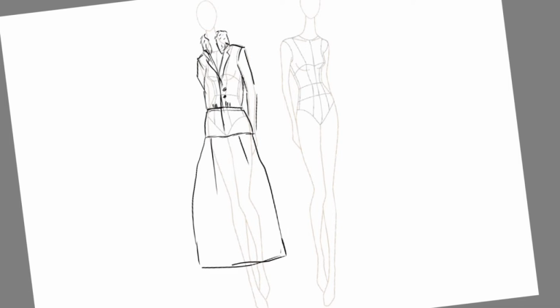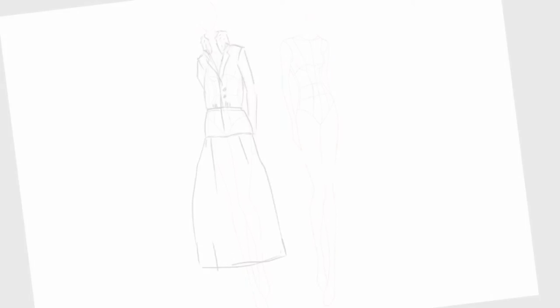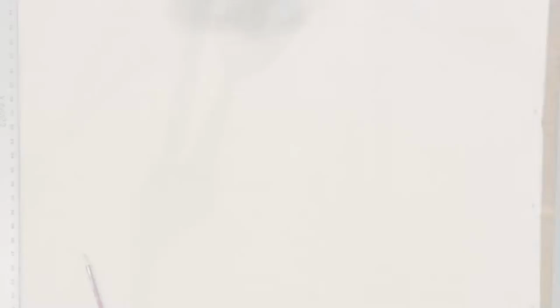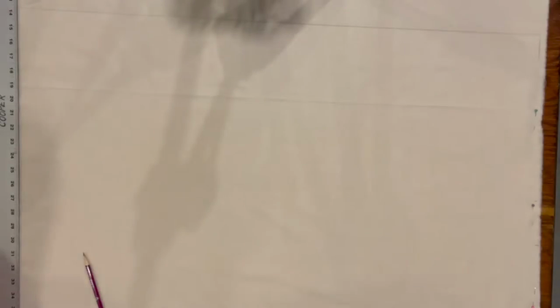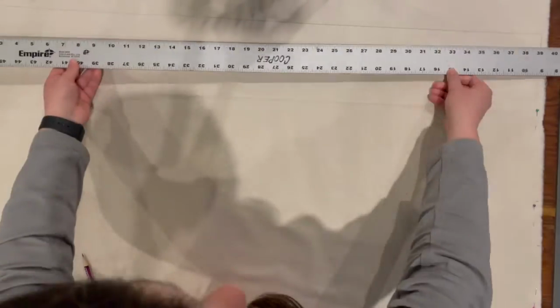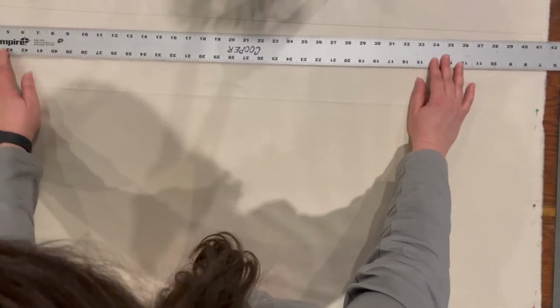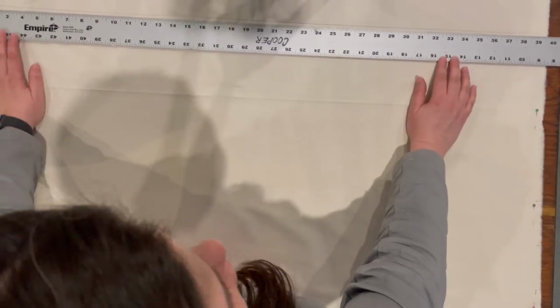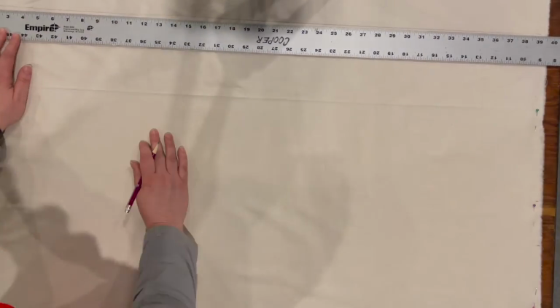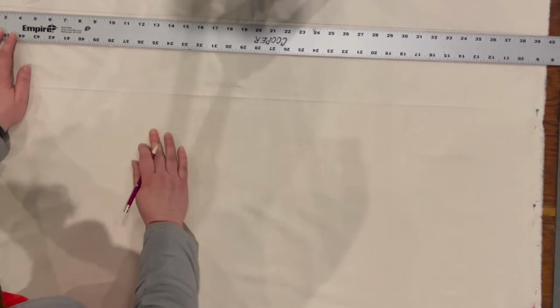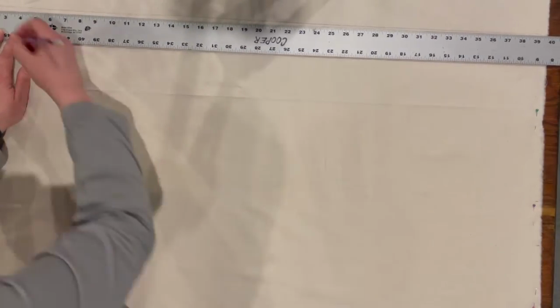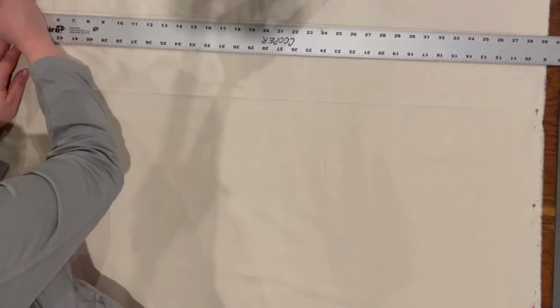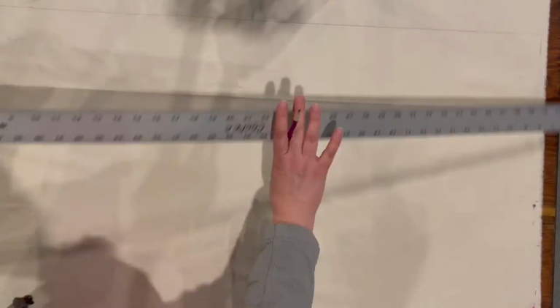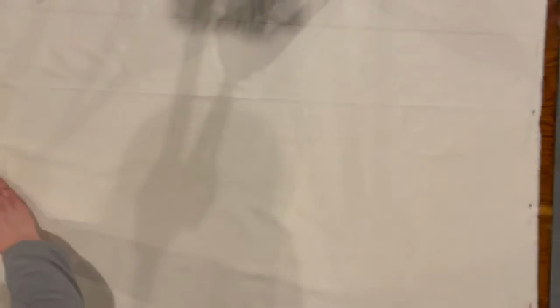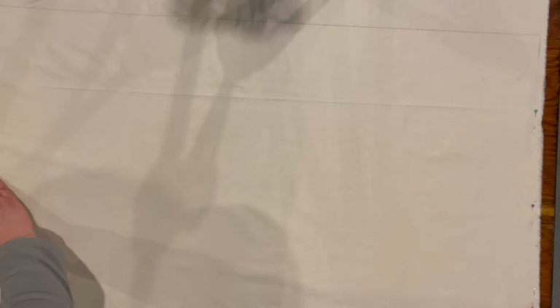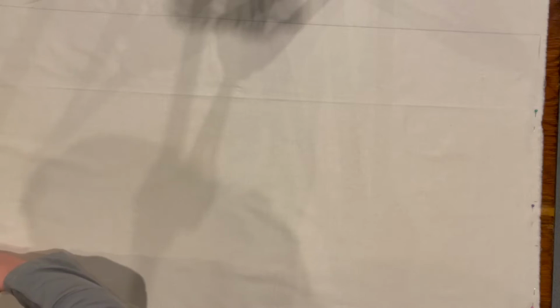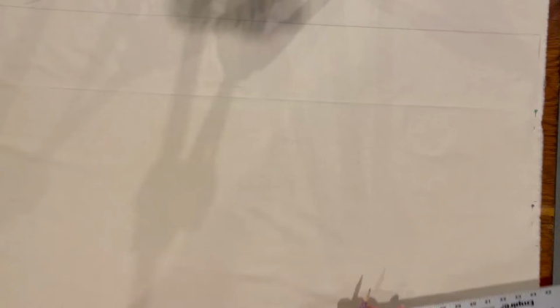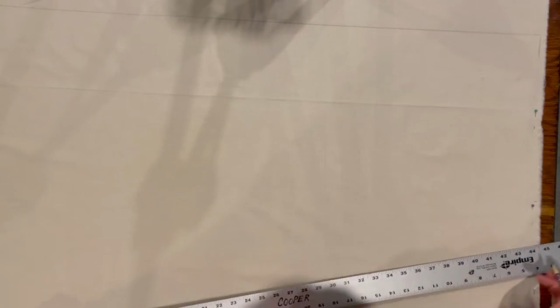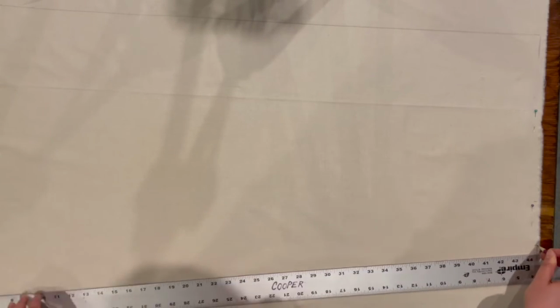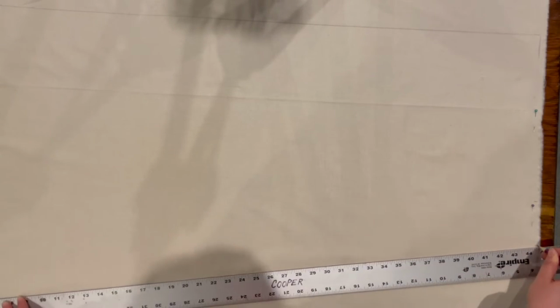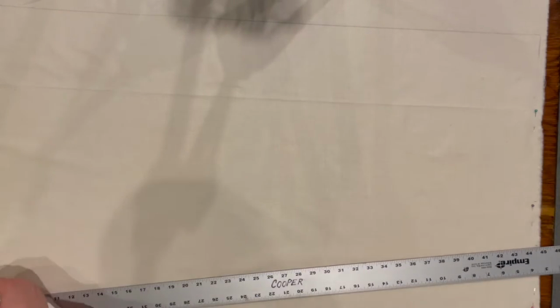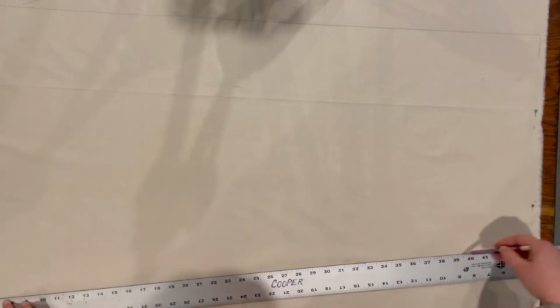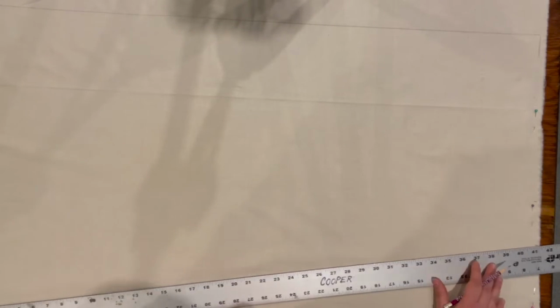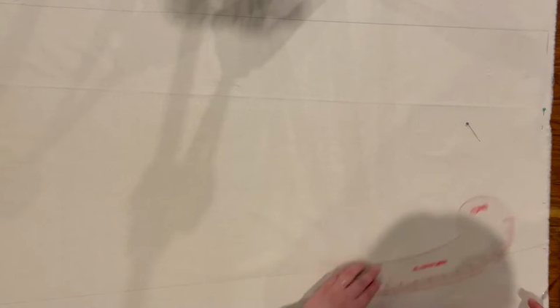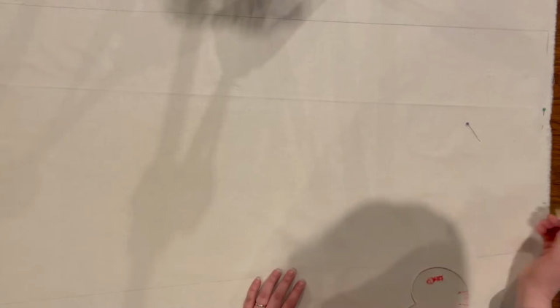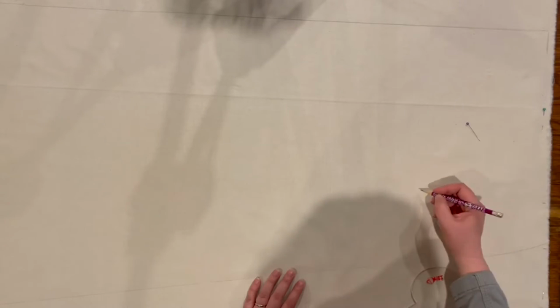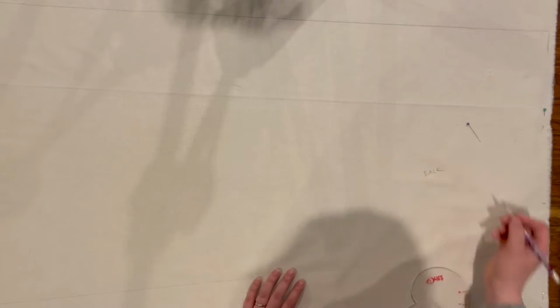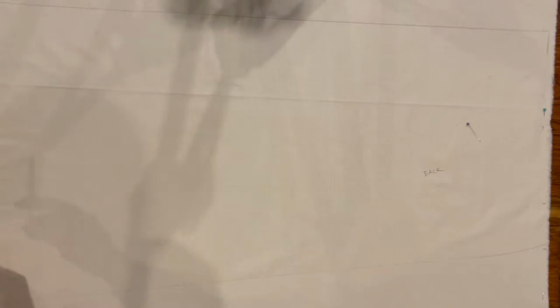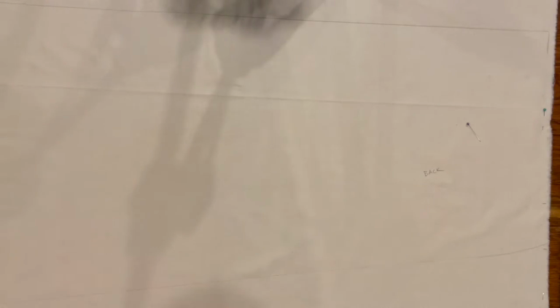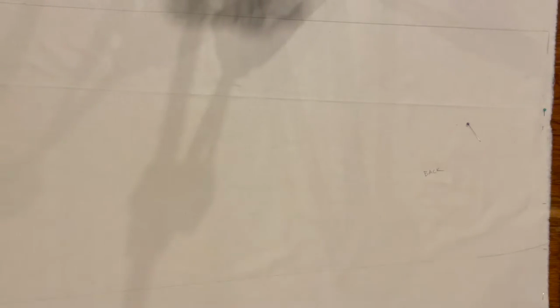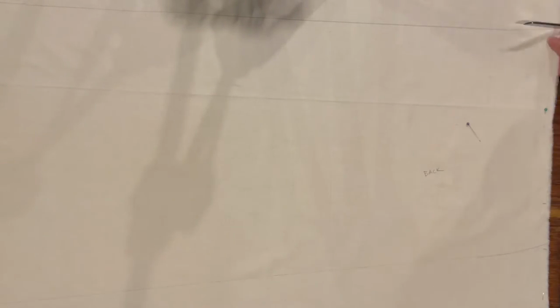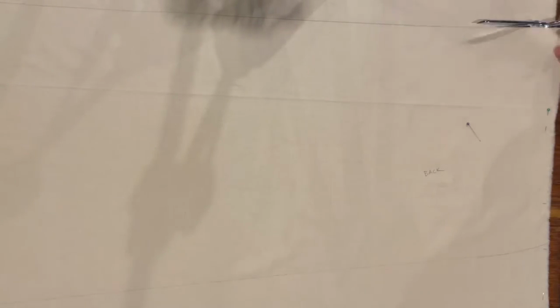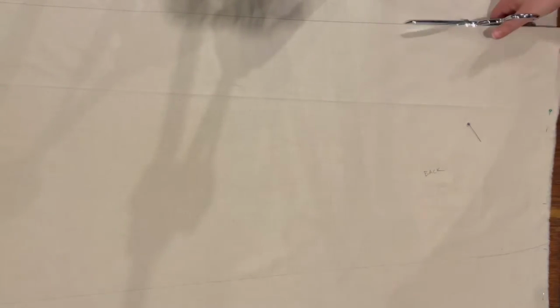To create the pattern, I'm going to use a combination of drafting and draping. Drafting is a technique that uses measurements to draw a pattern onto a flat surface like paper or fabric. Drafting the skirt will be fairly straightforward since it's a simple A-line.